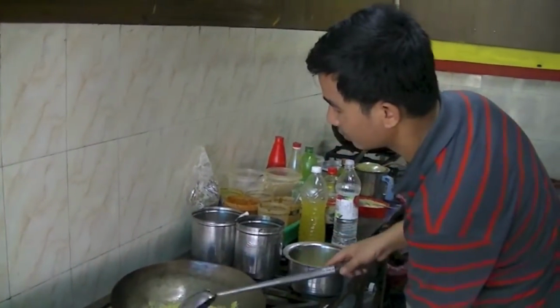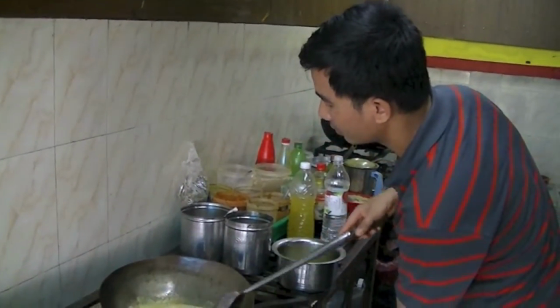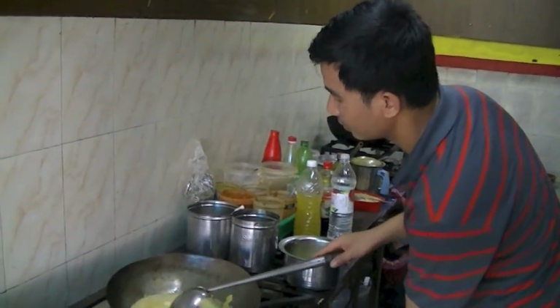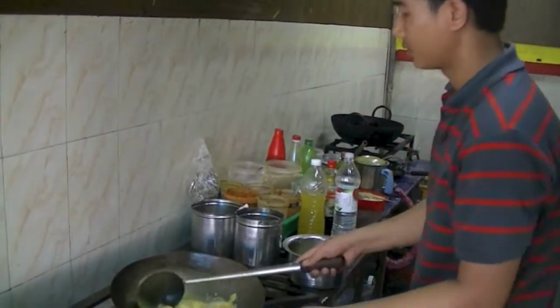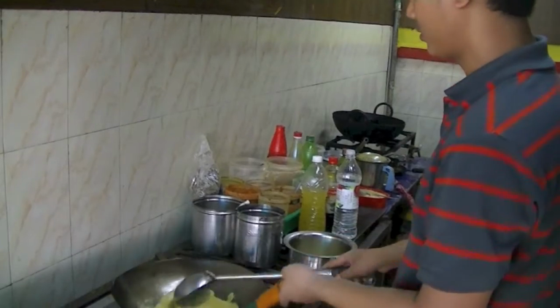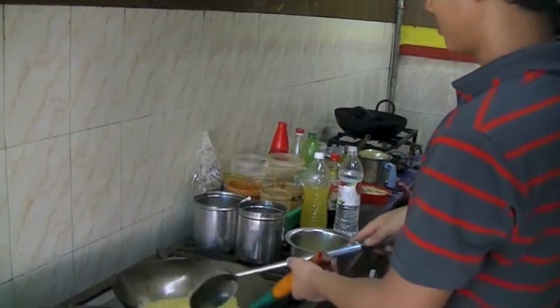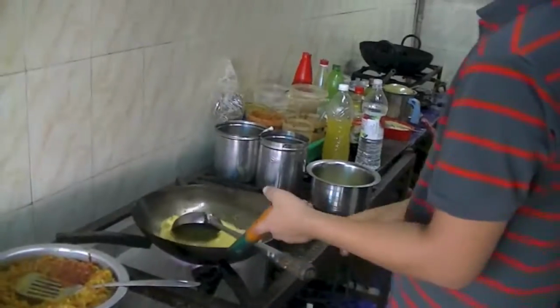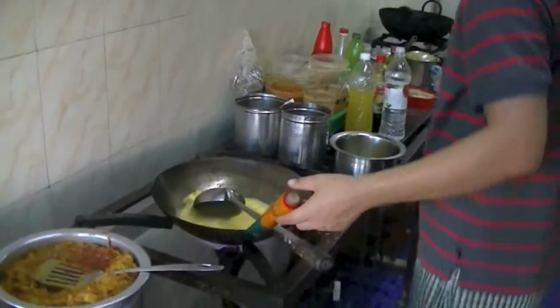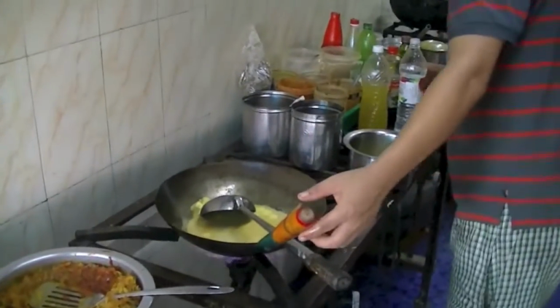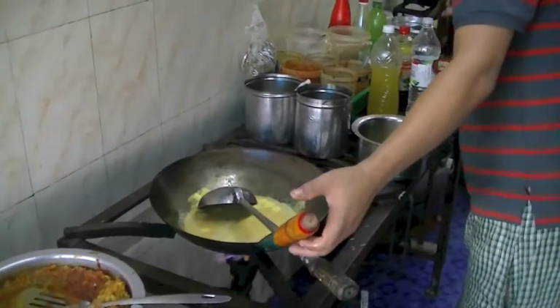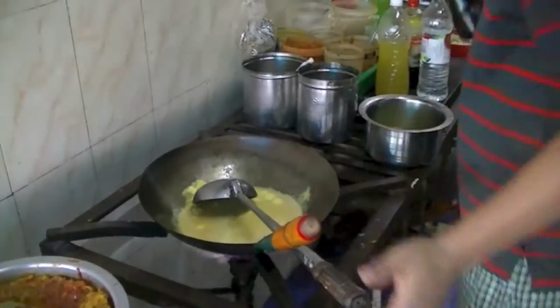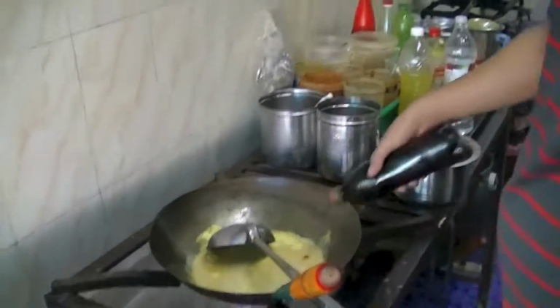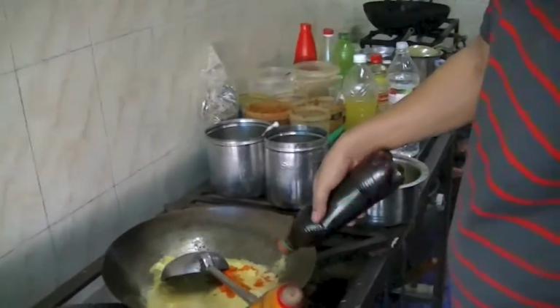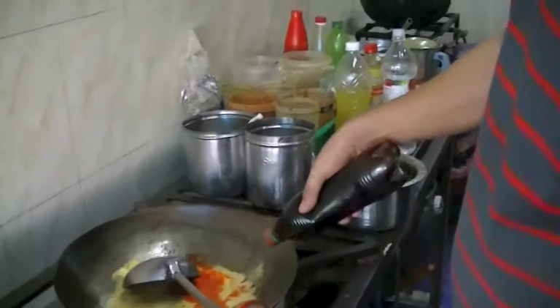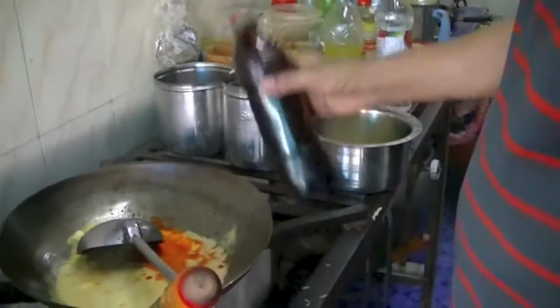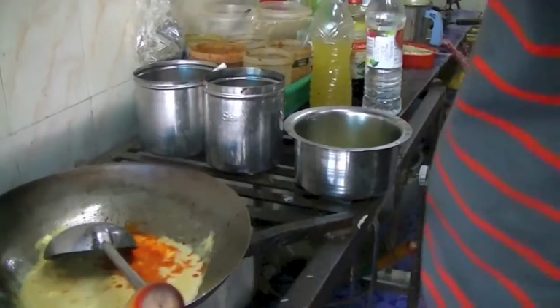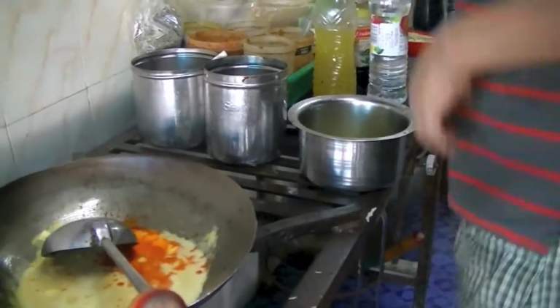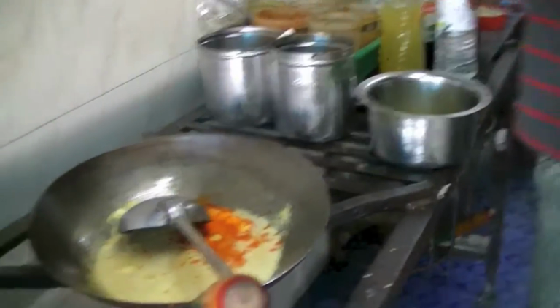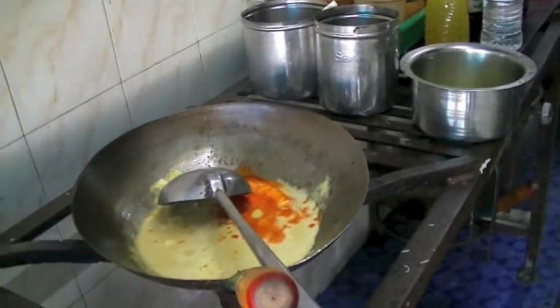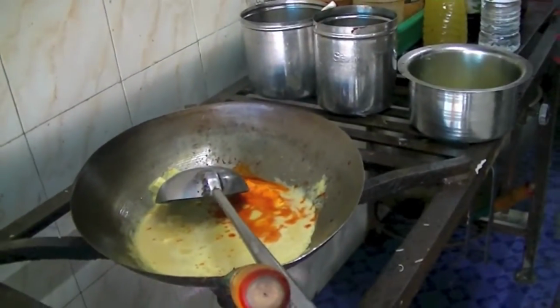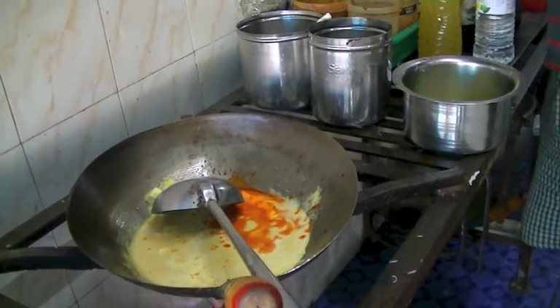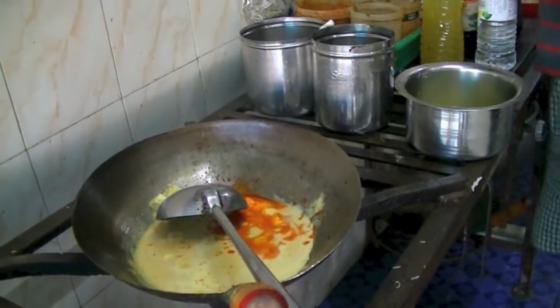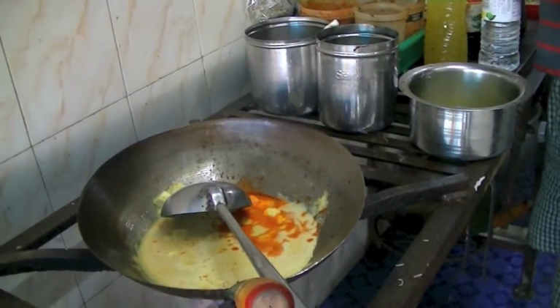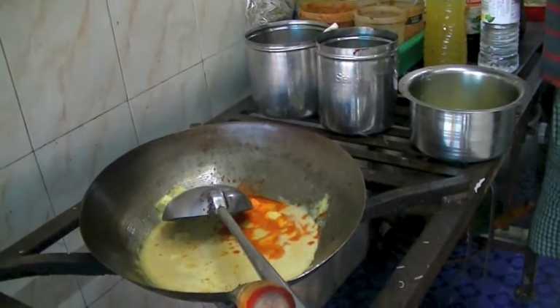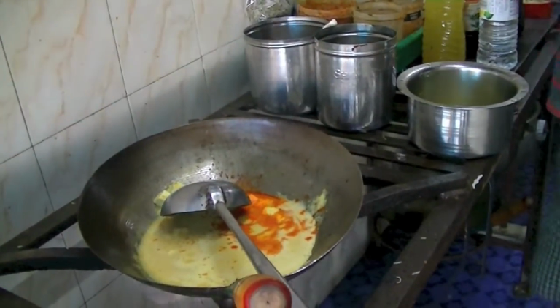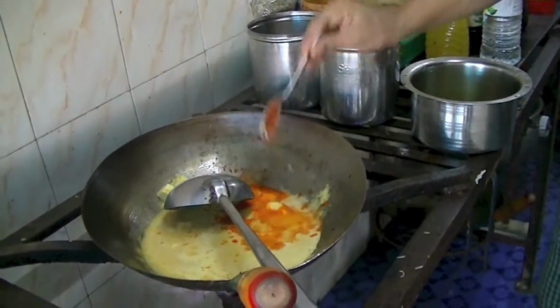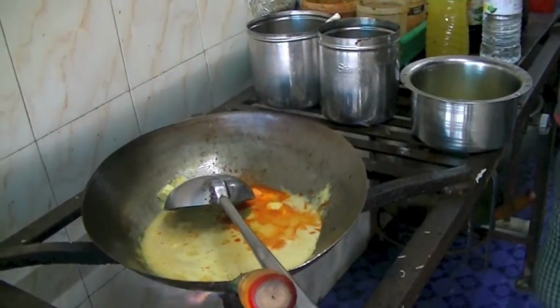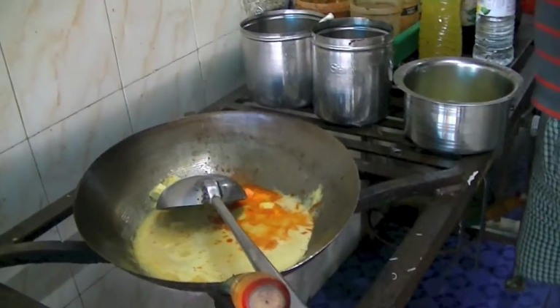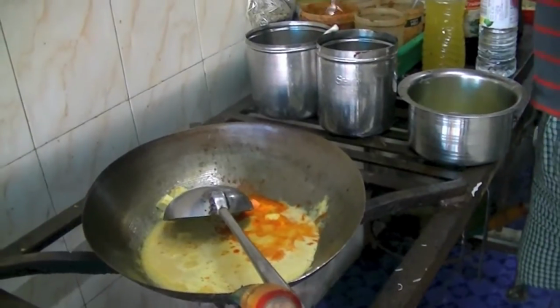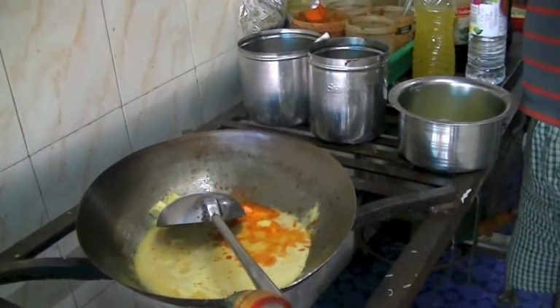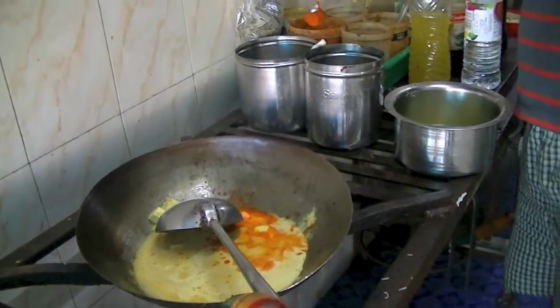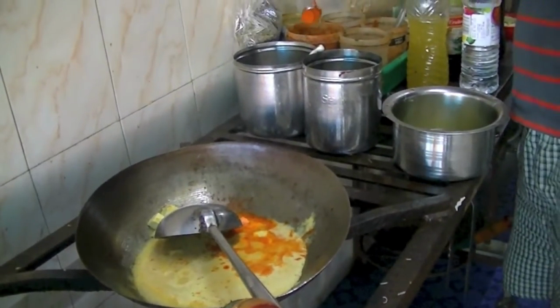Very genuine guy. His food is tasty because I can see around the dhaba the tables were full. He's adding a little bit of food color and spices — salt and red chili powder.